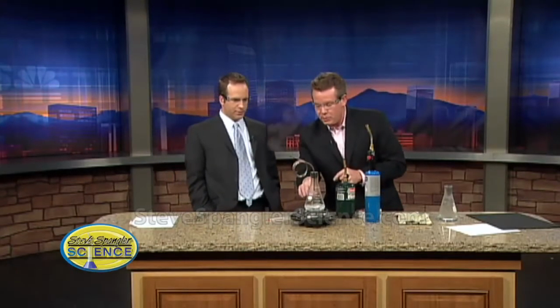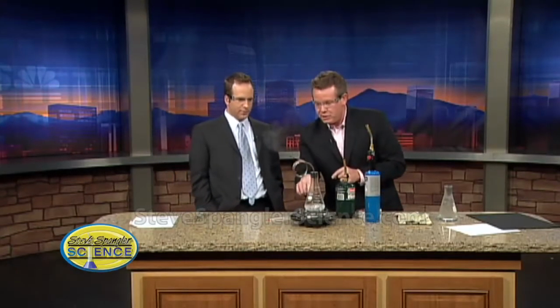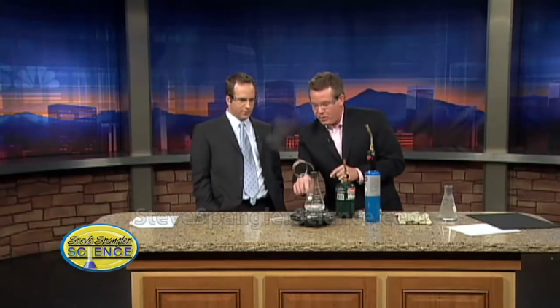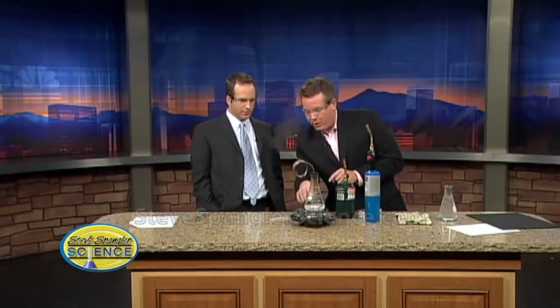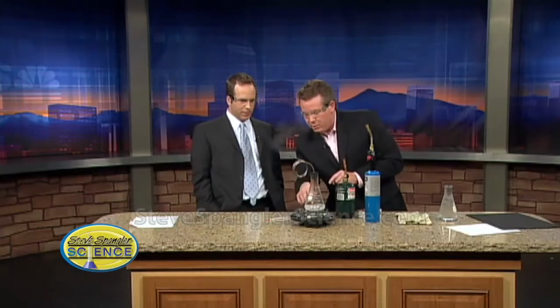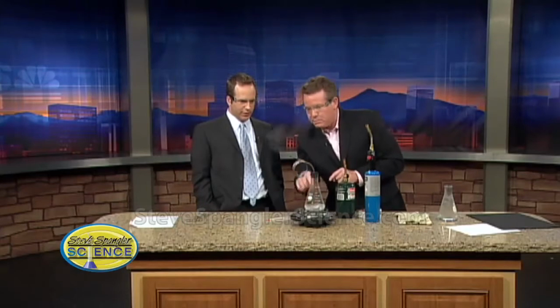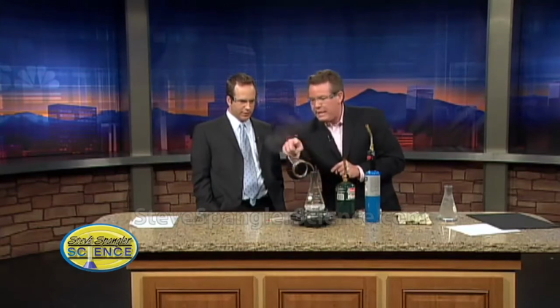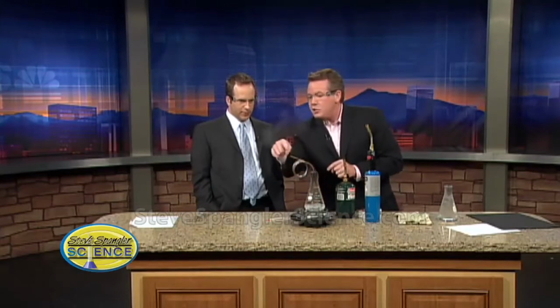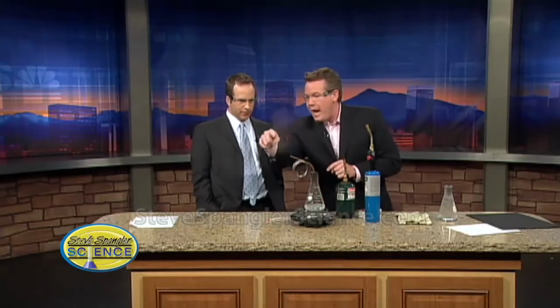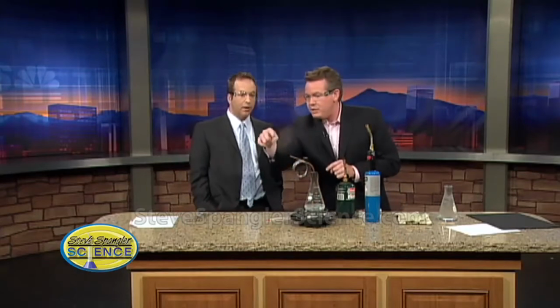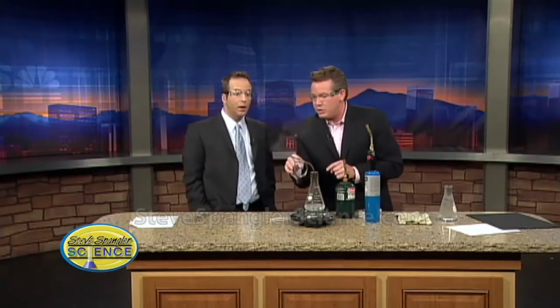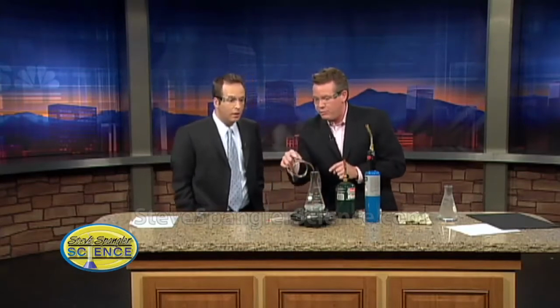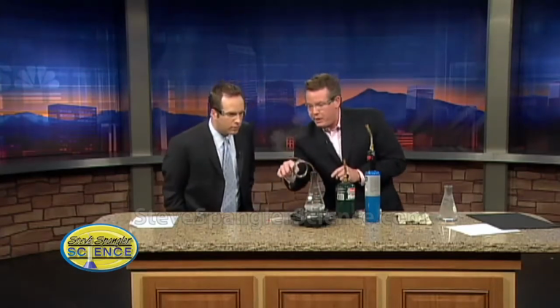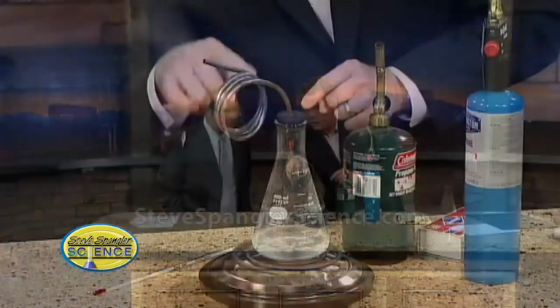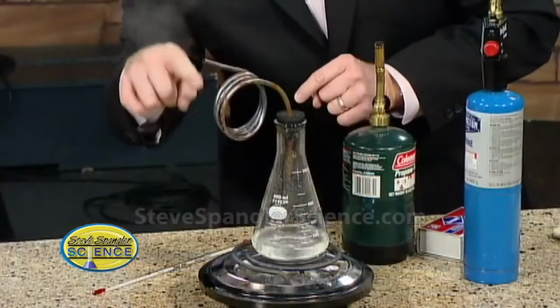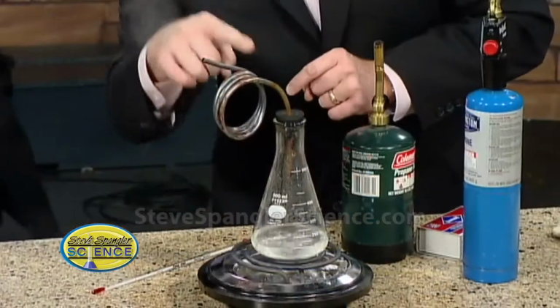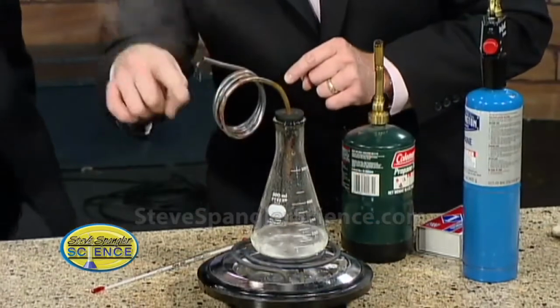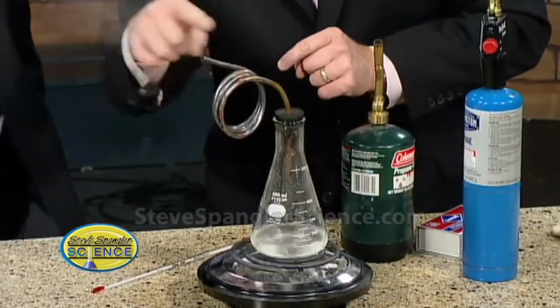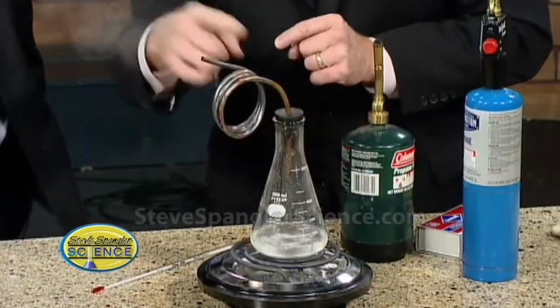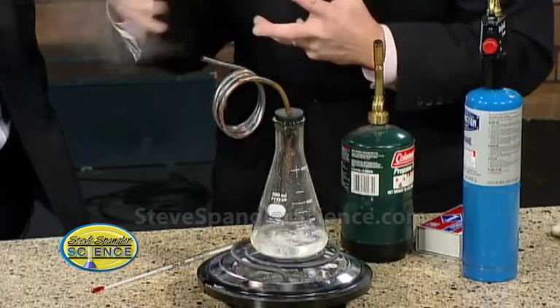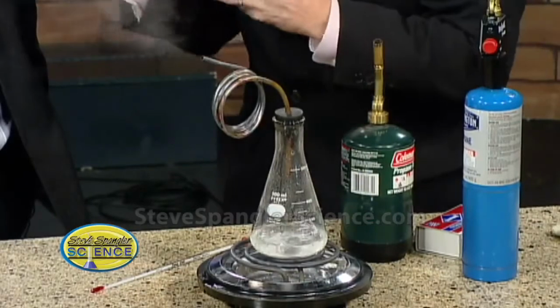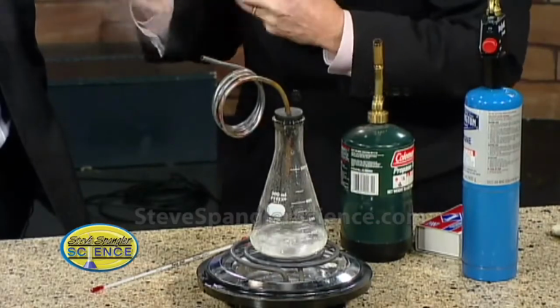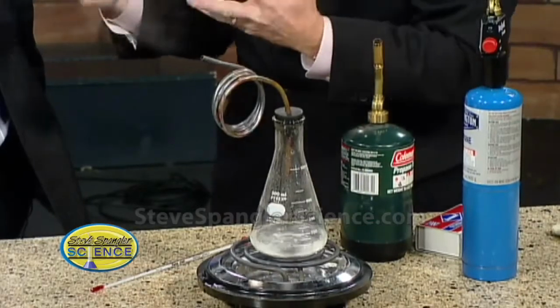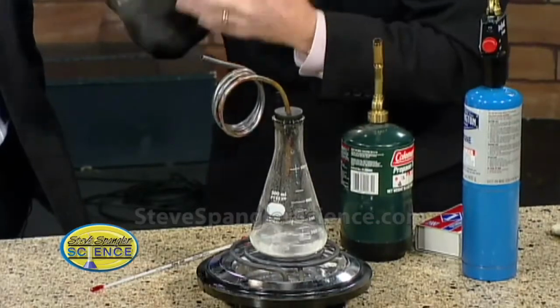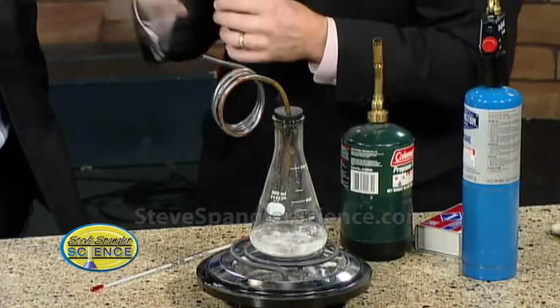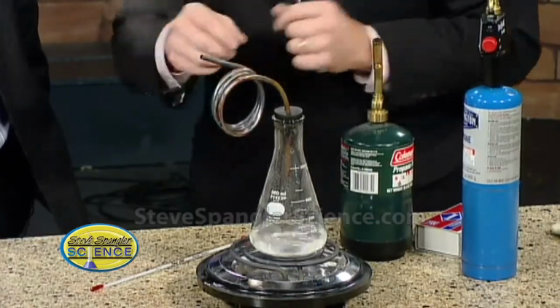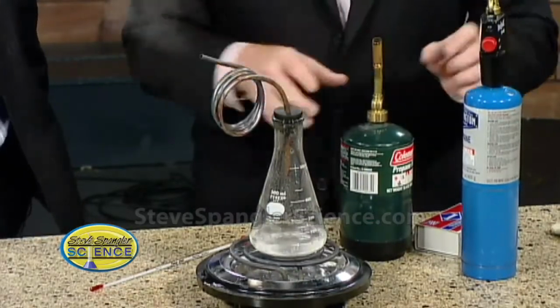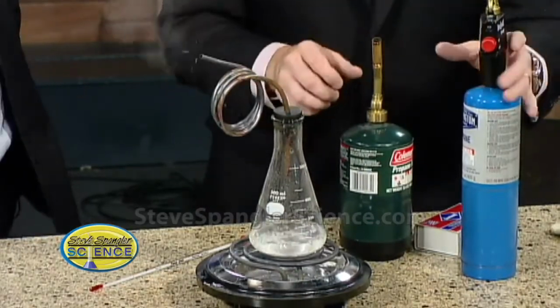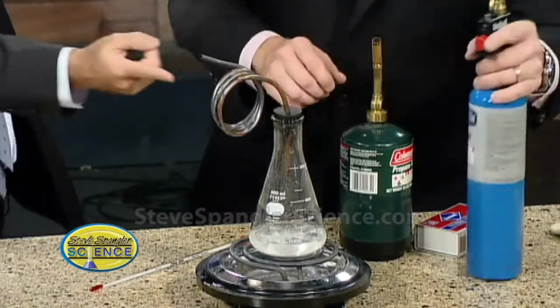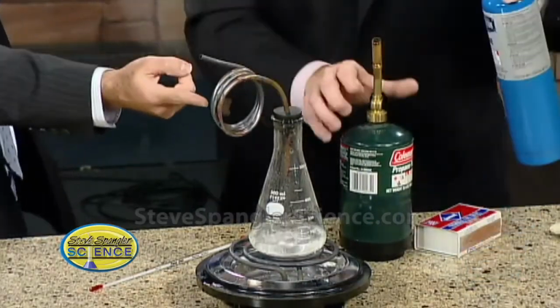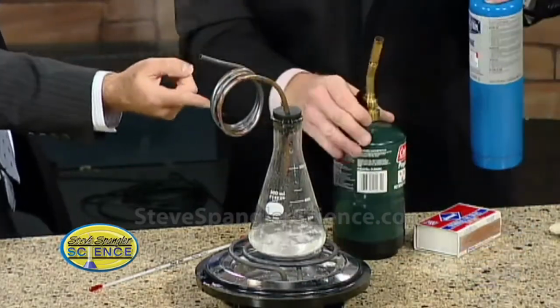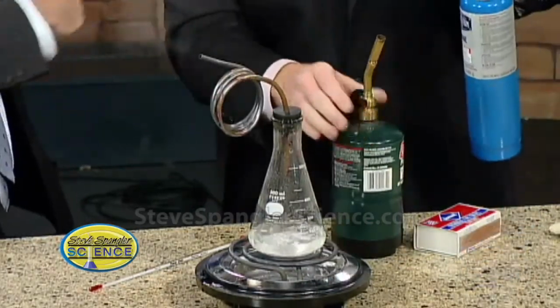Notice that we have this little part here where it's bubbling. We have this water vapor here, coming up through a coil of copper tubing. What's going on there? How does that help?